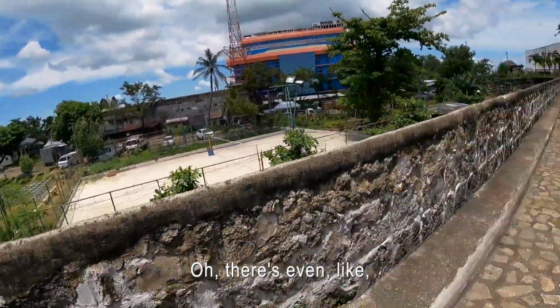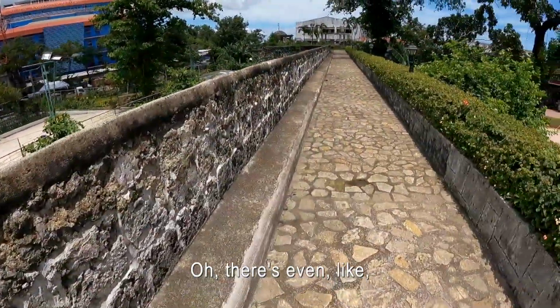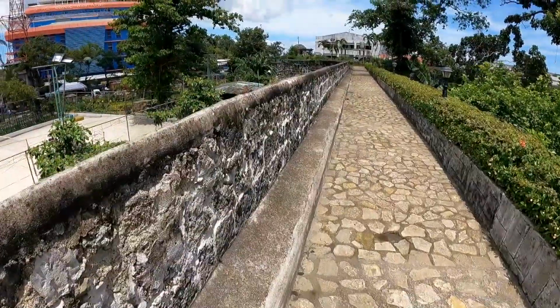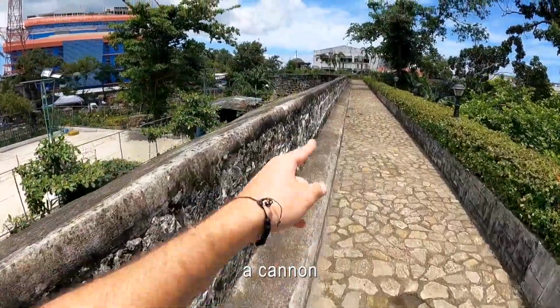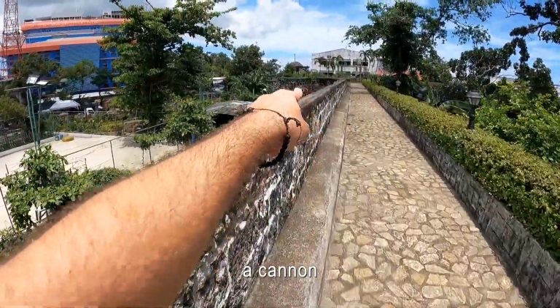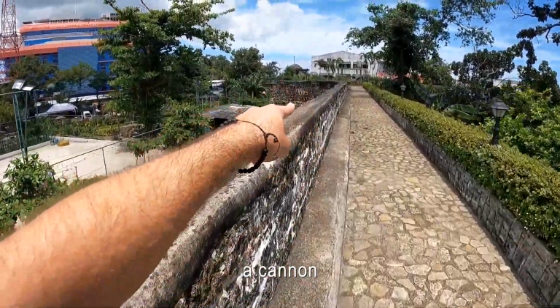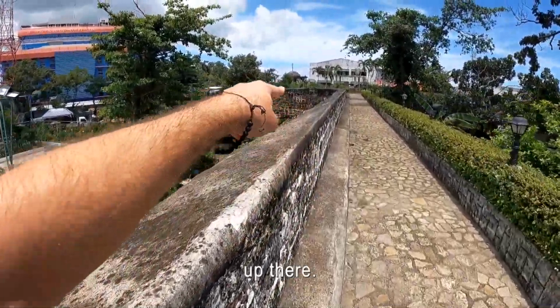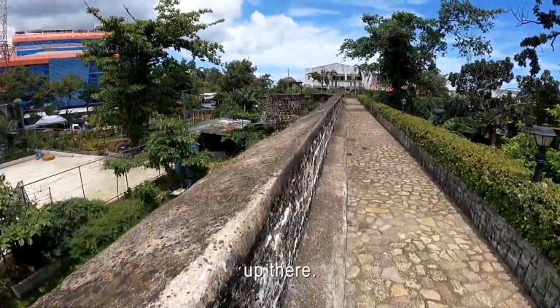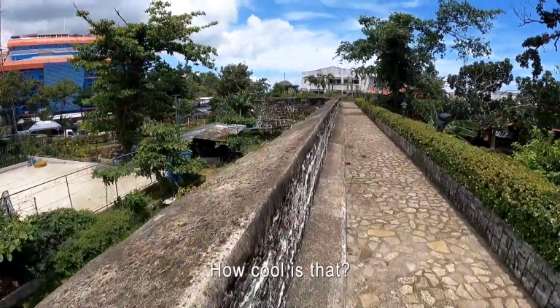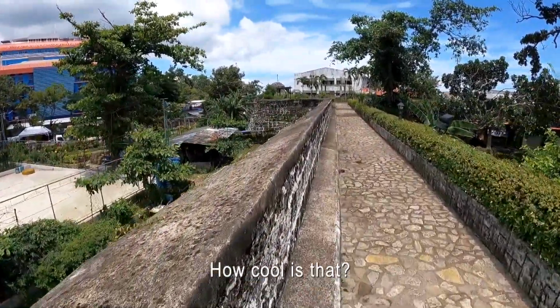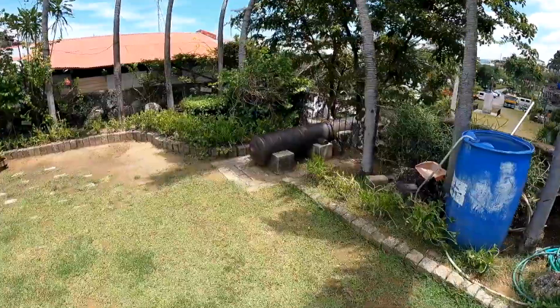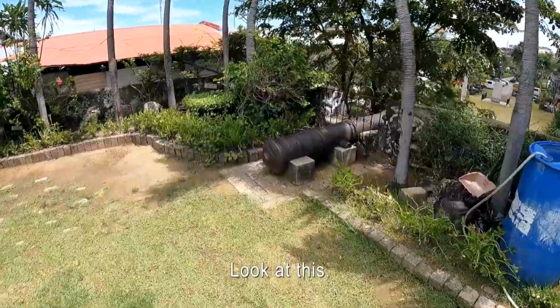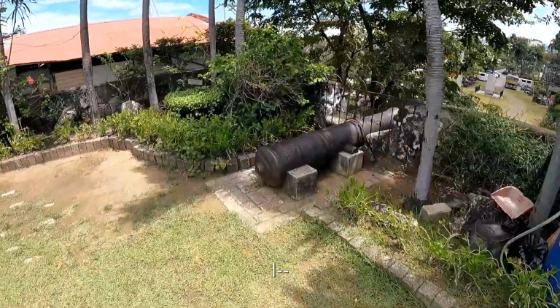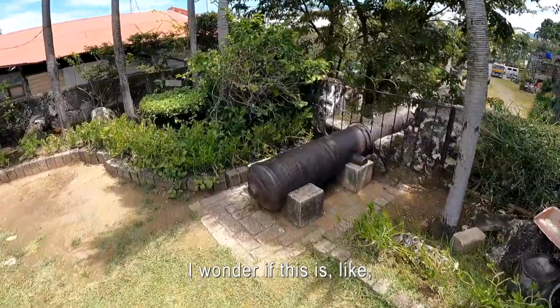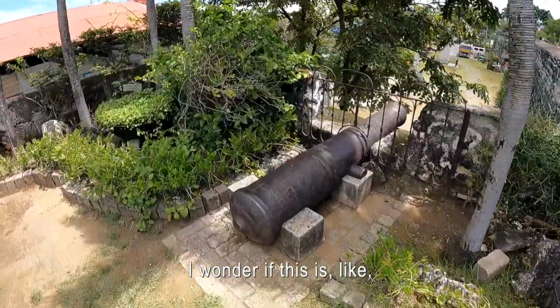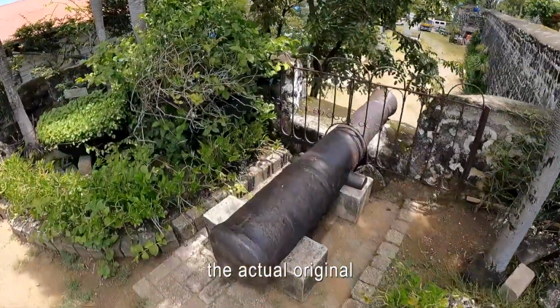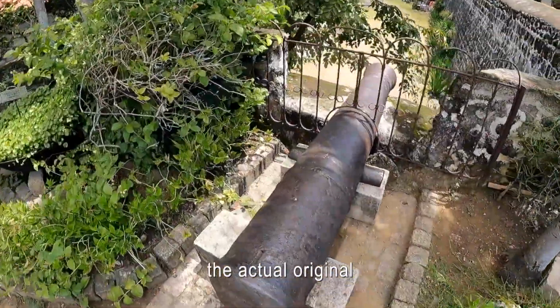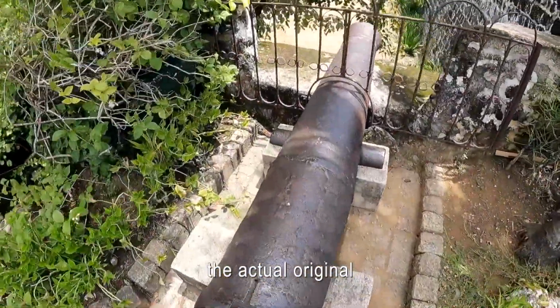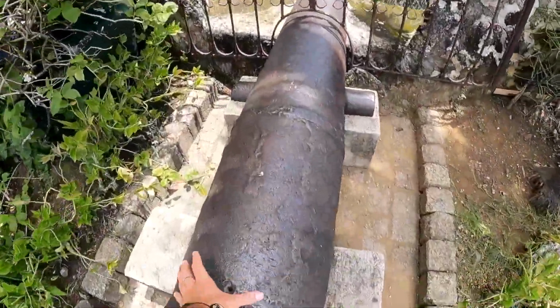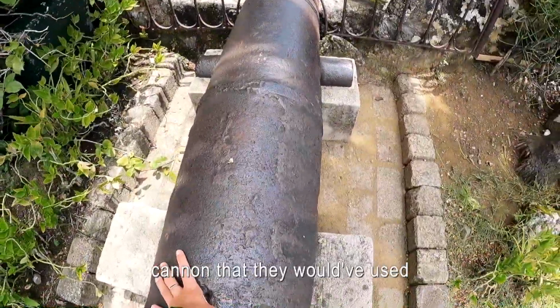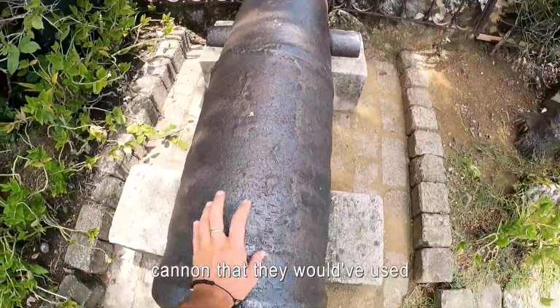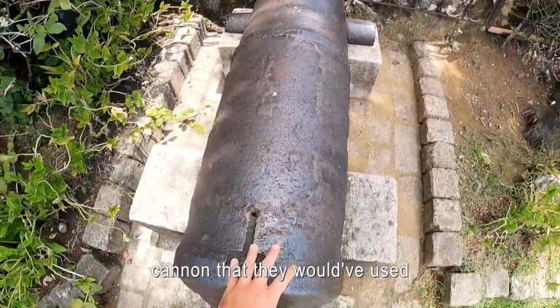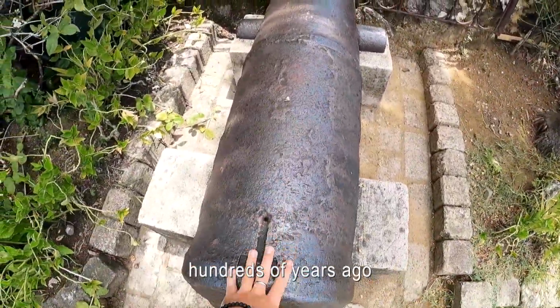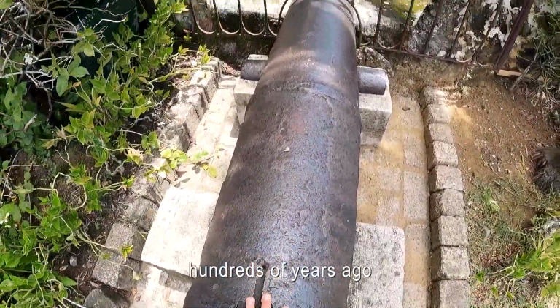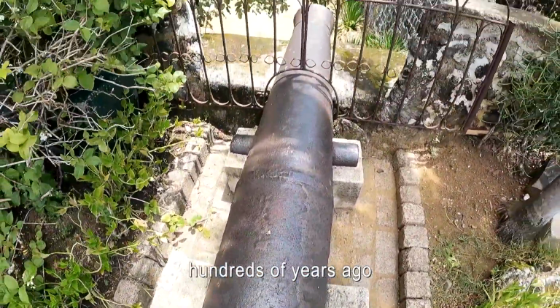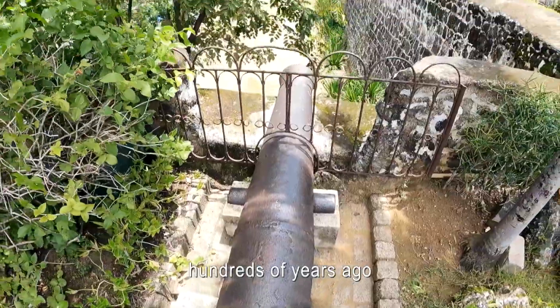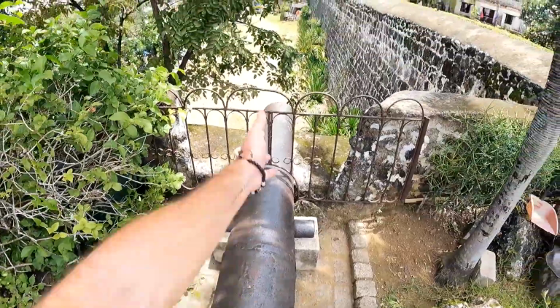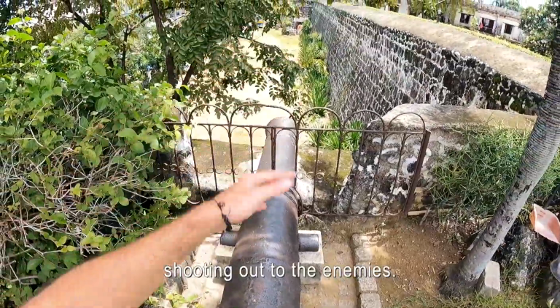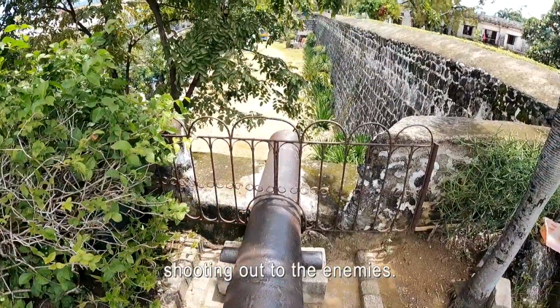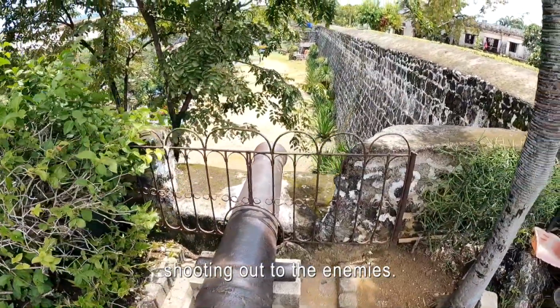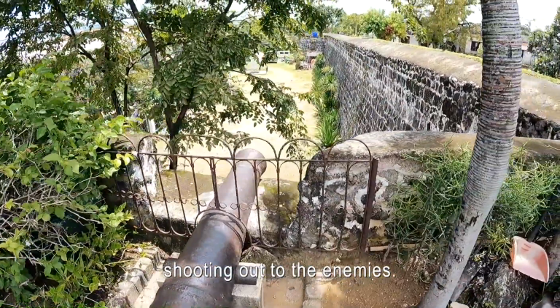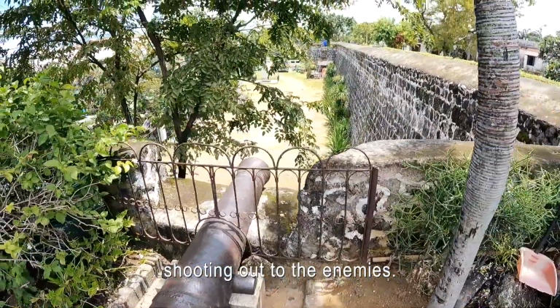There's even a cannon up there. How cool is that? Look at this. I wonder if this is the actual original cannon that they would have used hundreds of years ago, shooting out to the enemies.